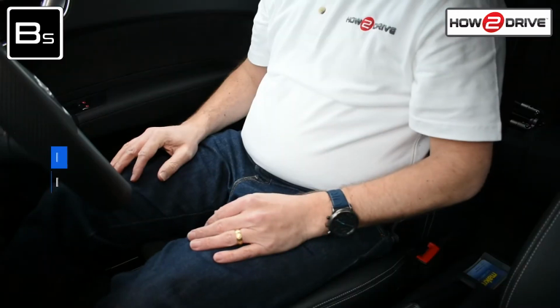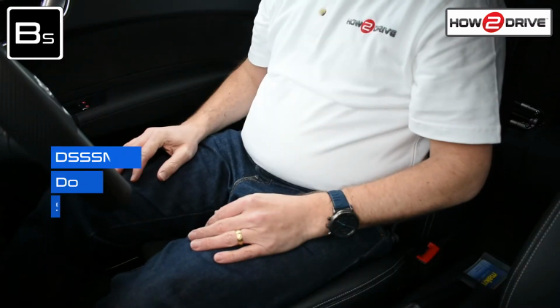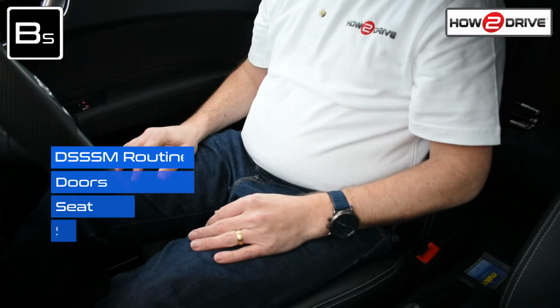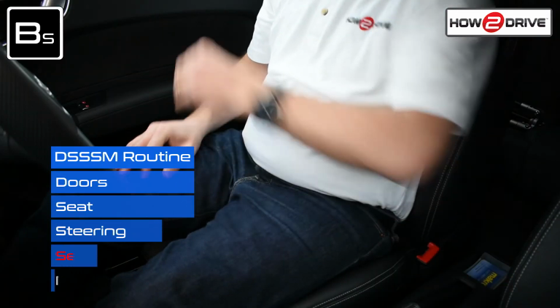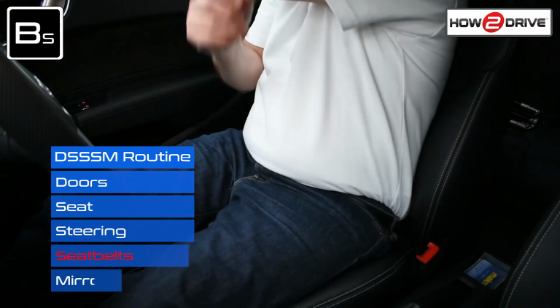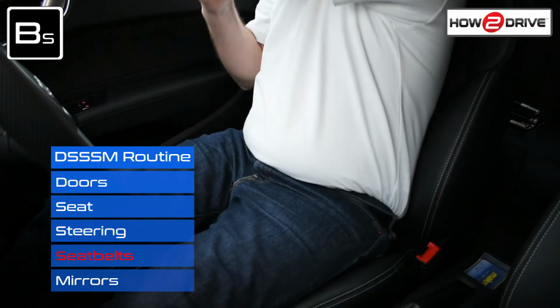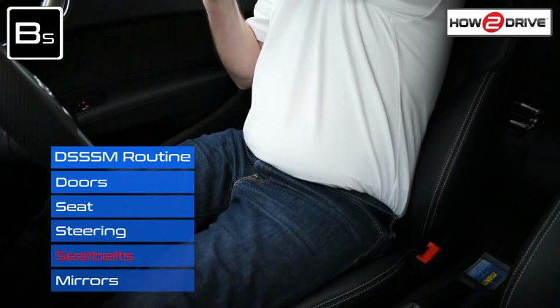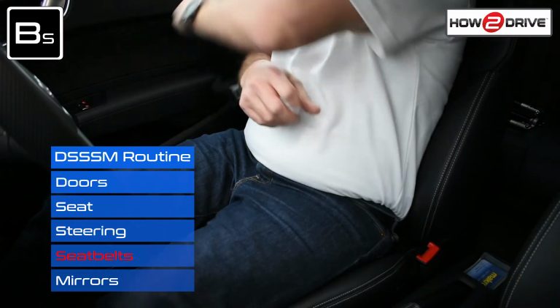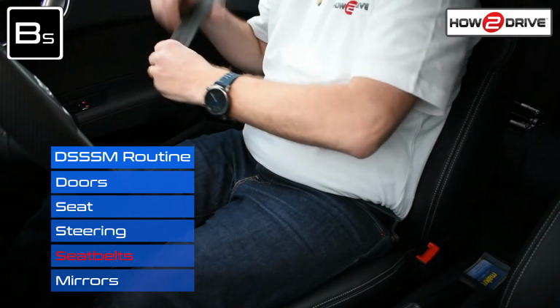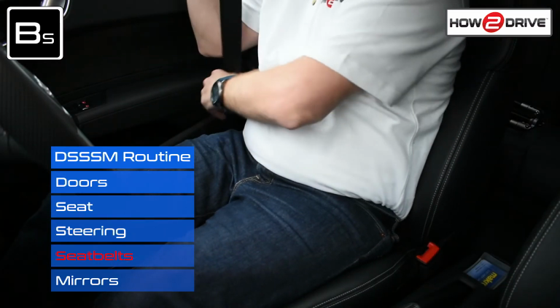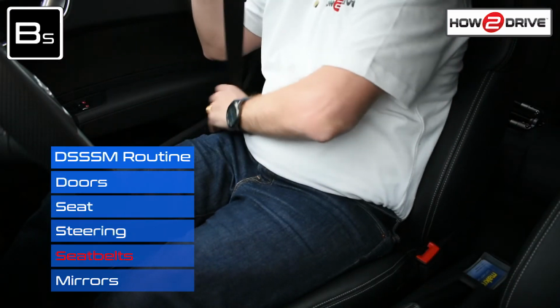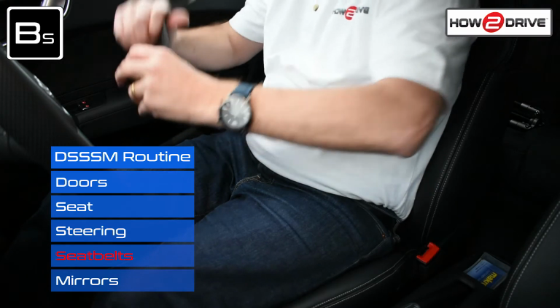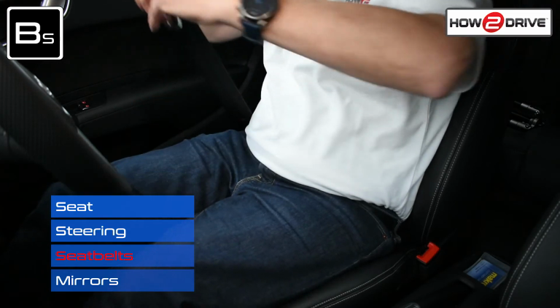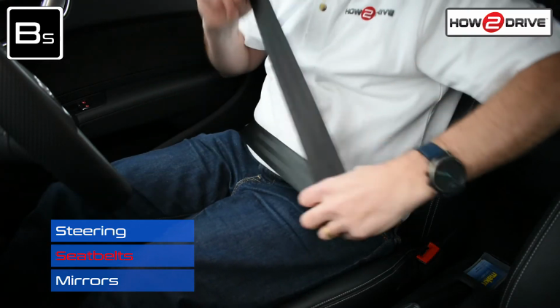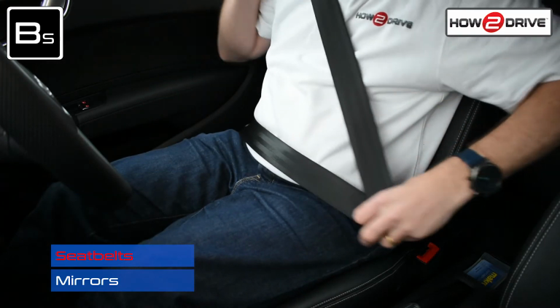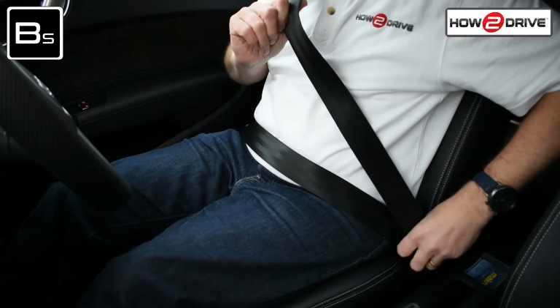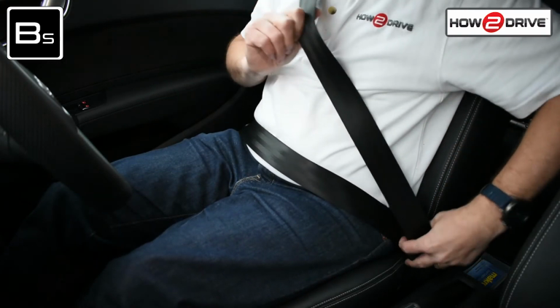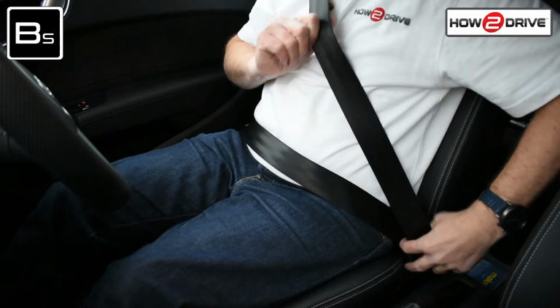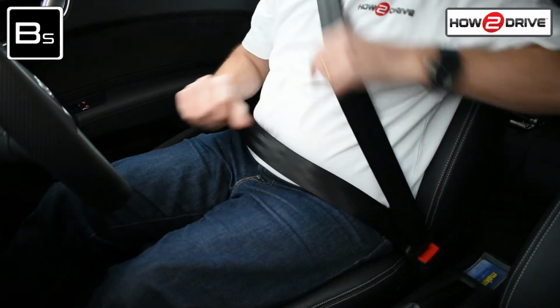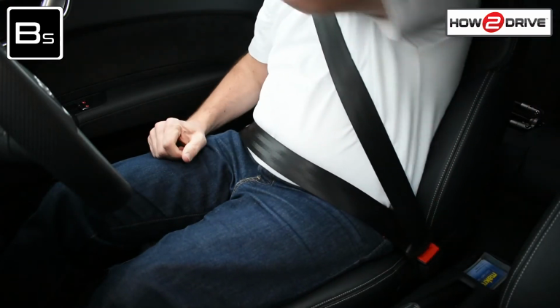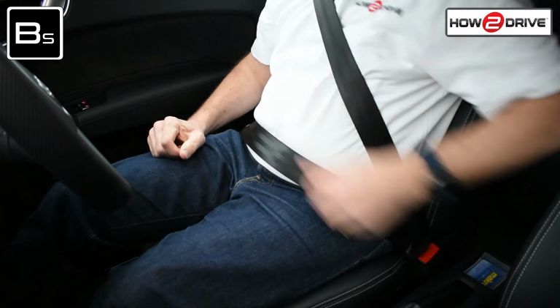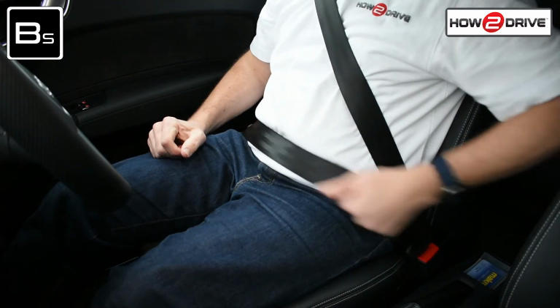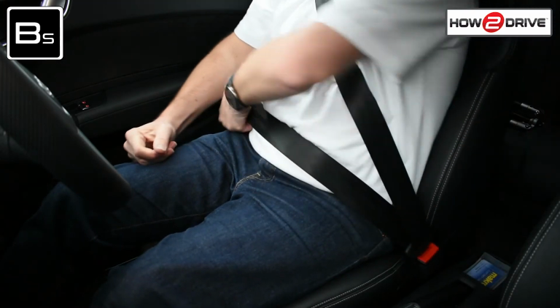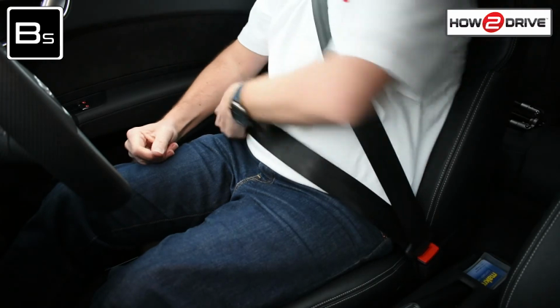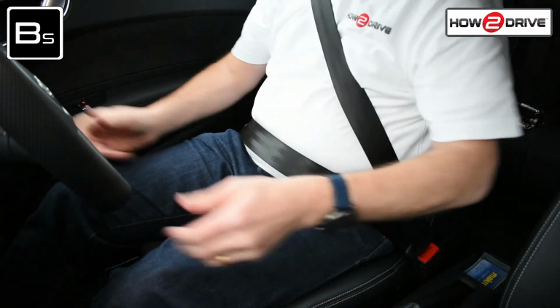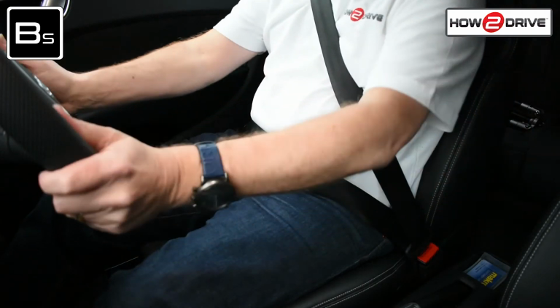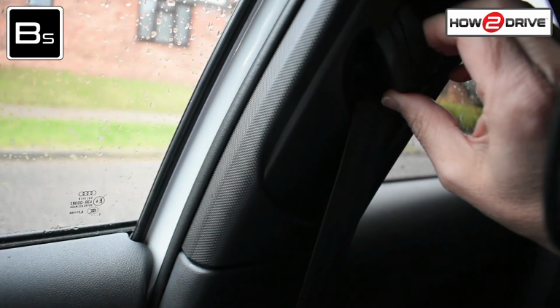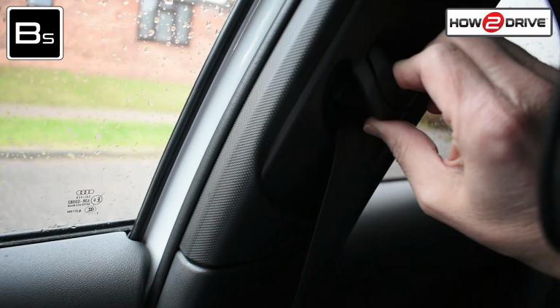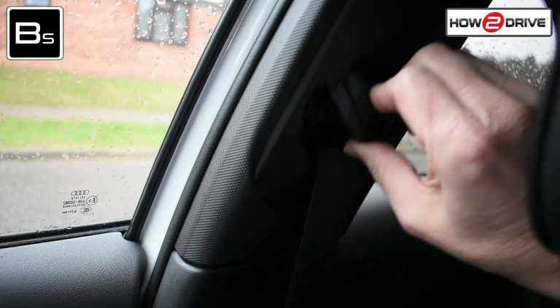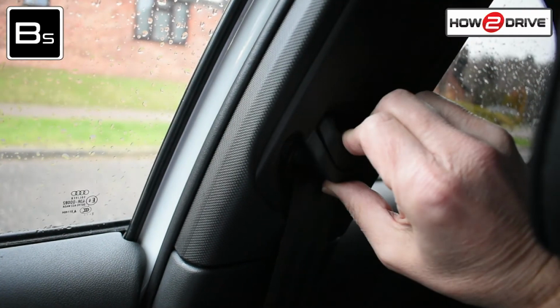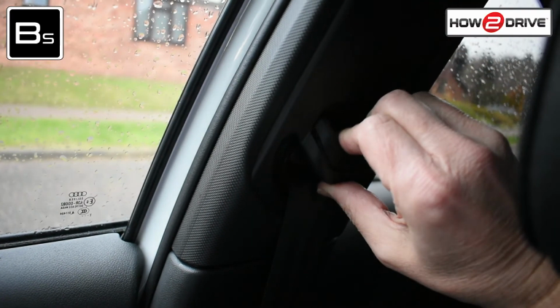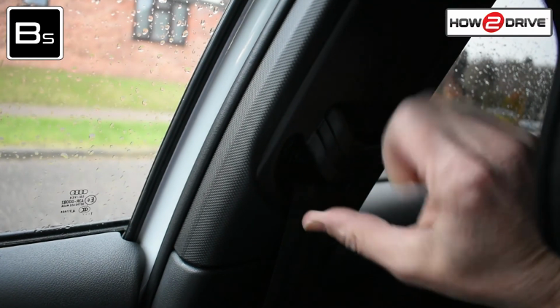Now fasten your seatbelt, making sure there are no twists or turns, for your comfort and safety. You may need to adjust the height of your seatbelt too.